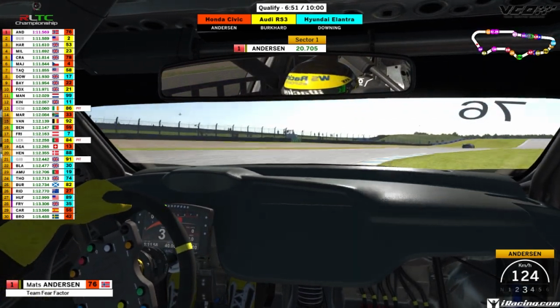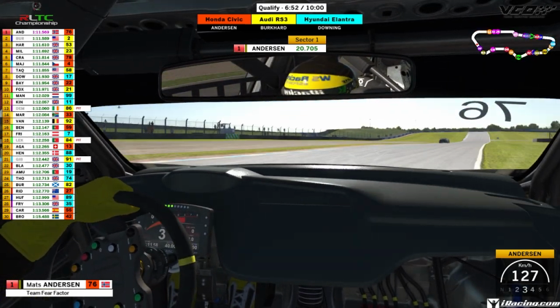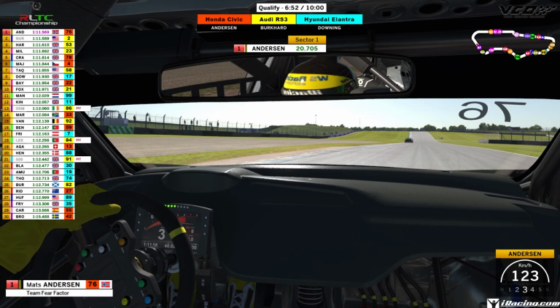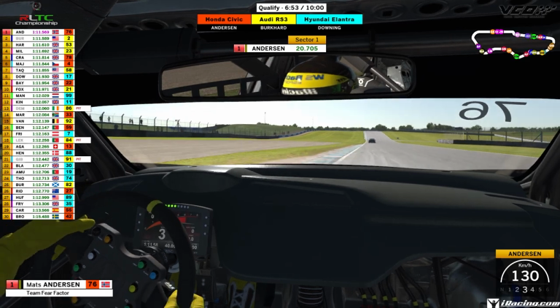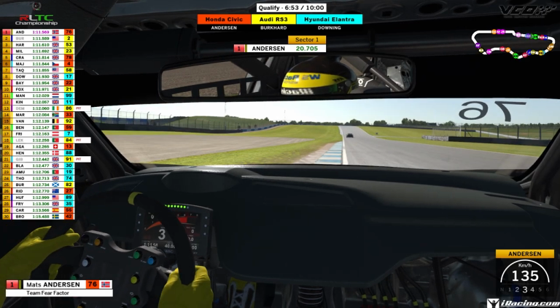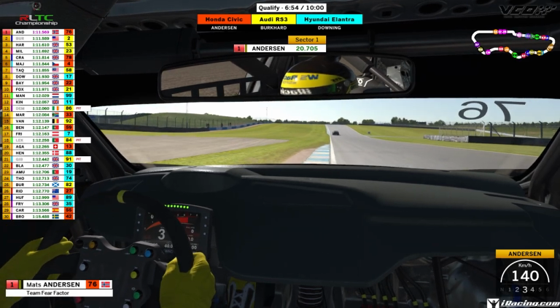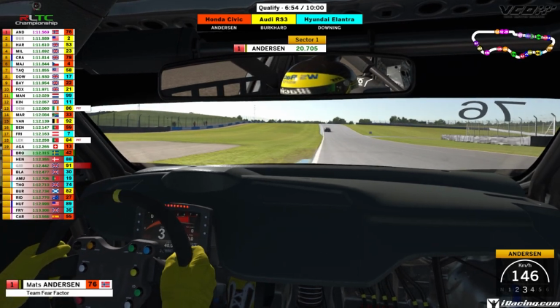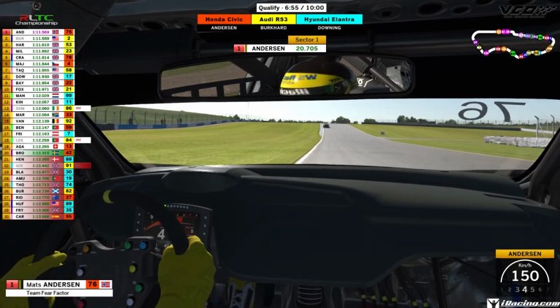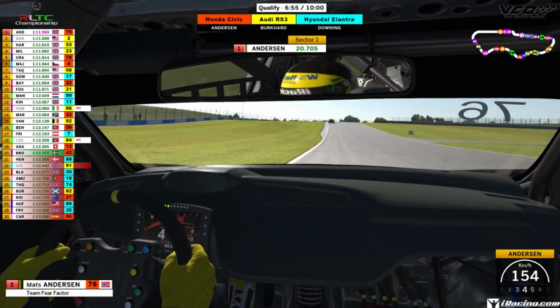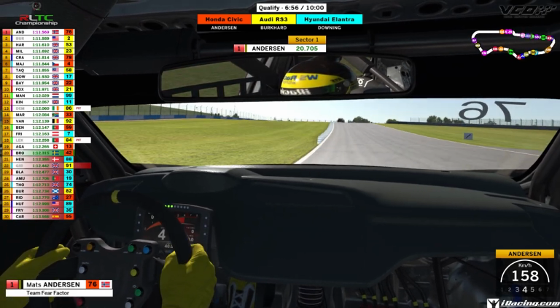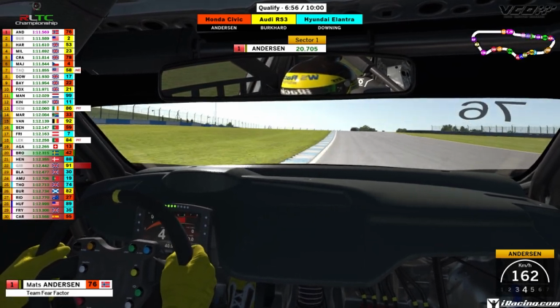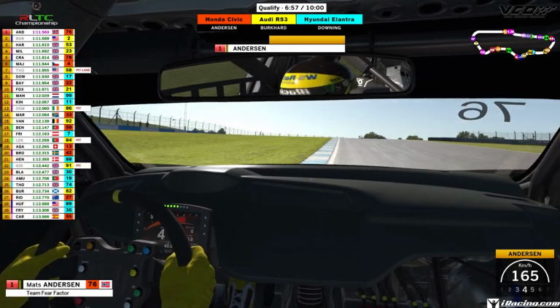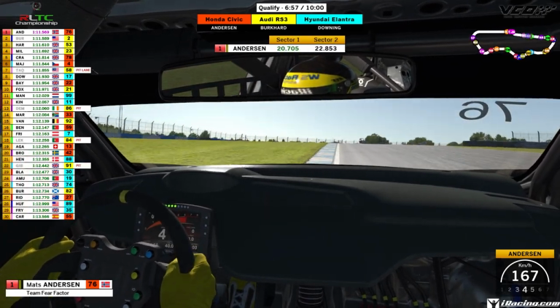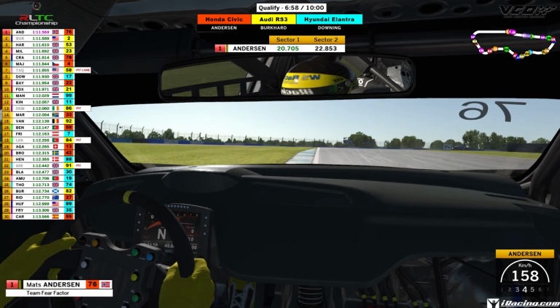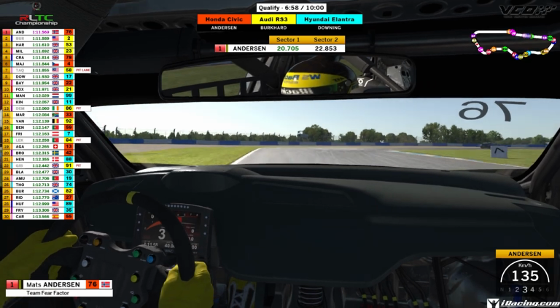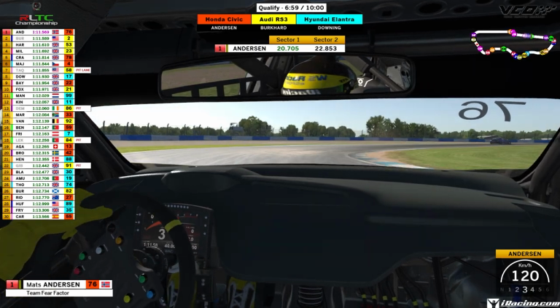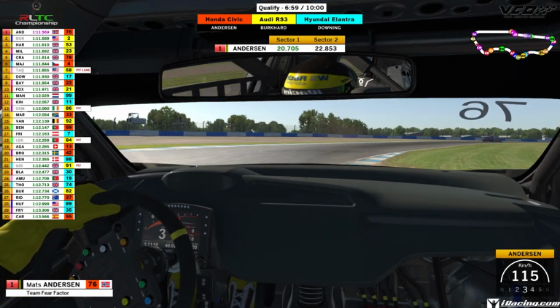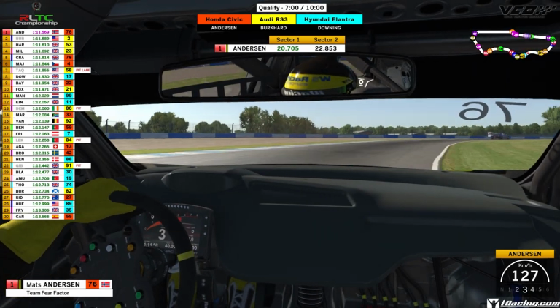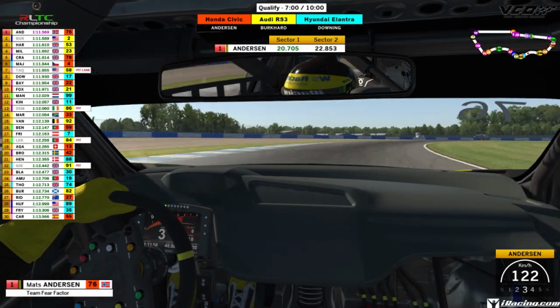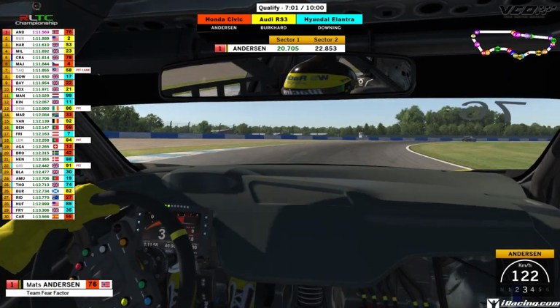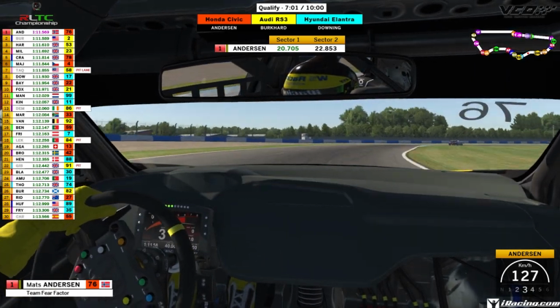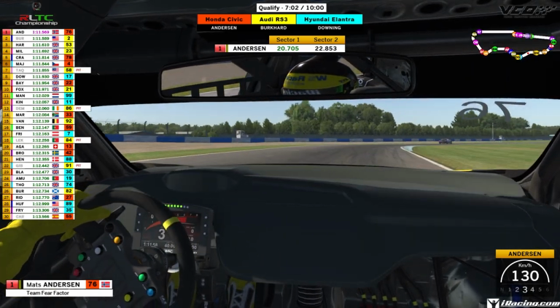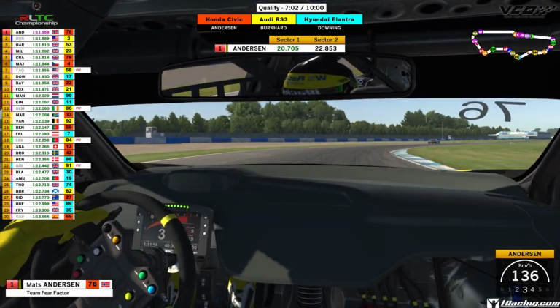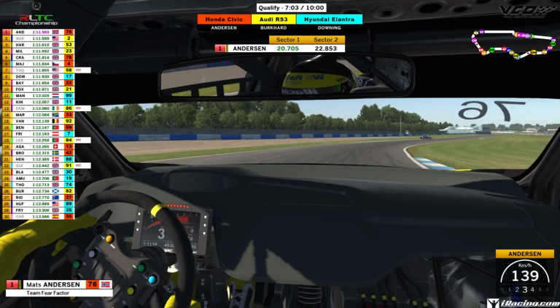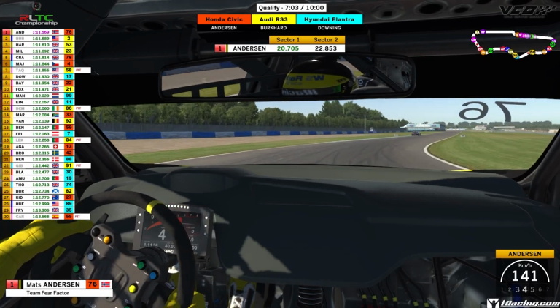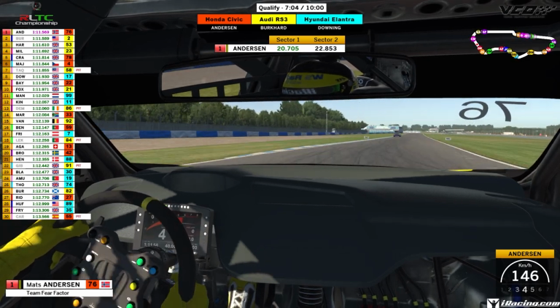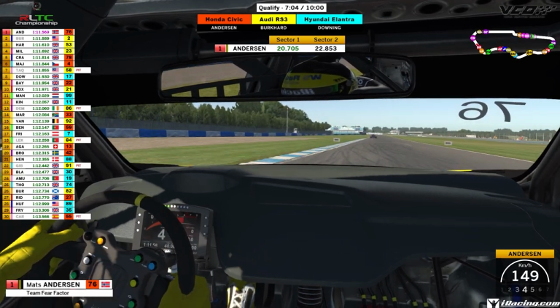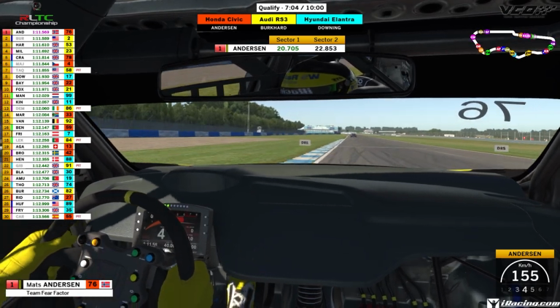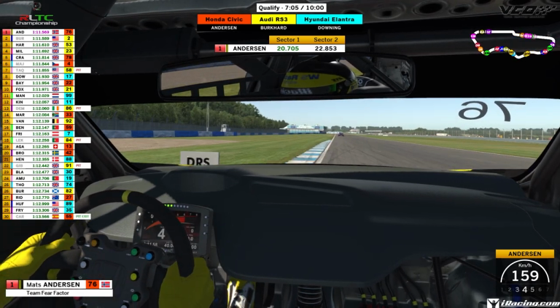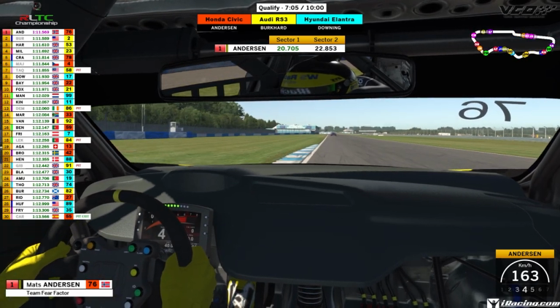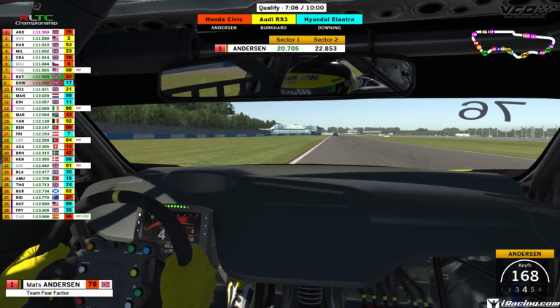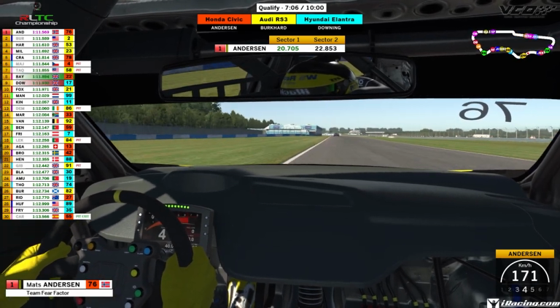Uphill blind right-hander coming up as he takes a nice wide entry. Now look how much curb he uses on the left here — the absolute perfect amount, which you'll be able to see on the off-board. He turns in, gets early on that throttle, and there are really smooth, small steering inputs from Andersen as he goes around this lap.